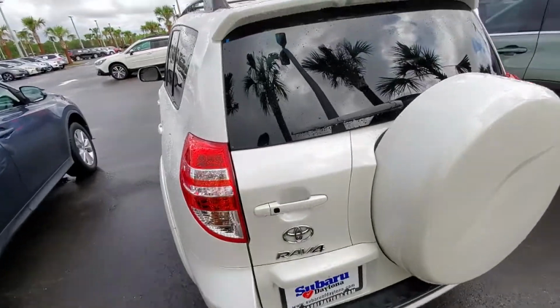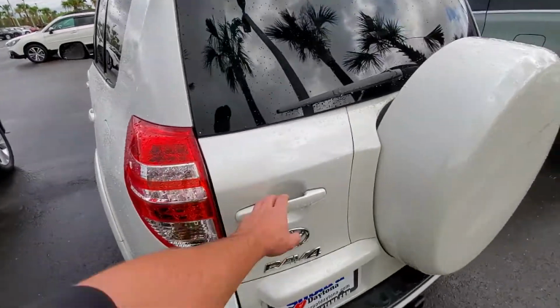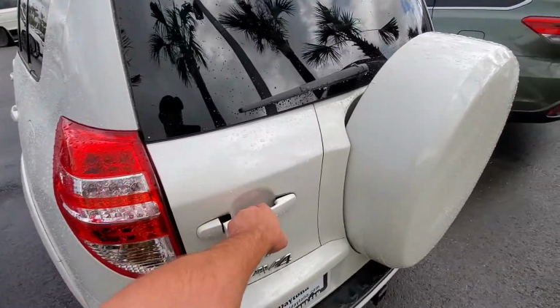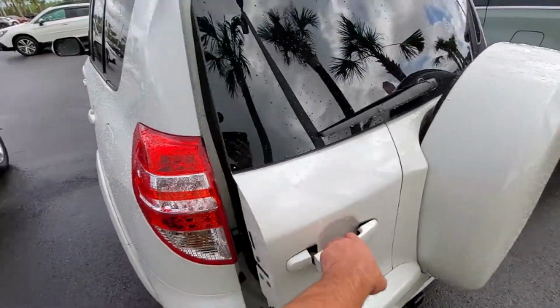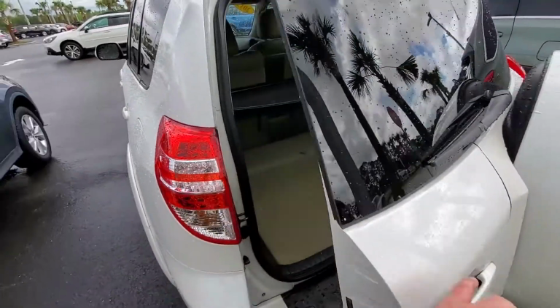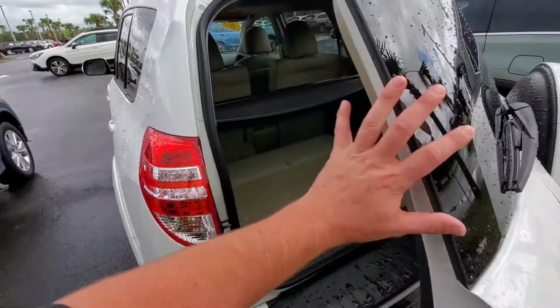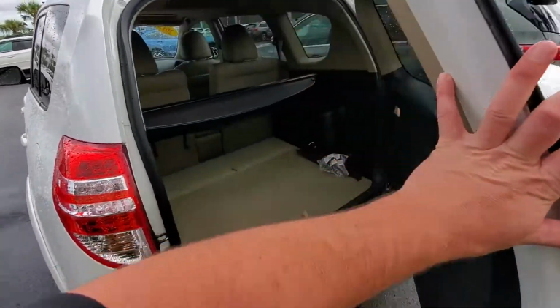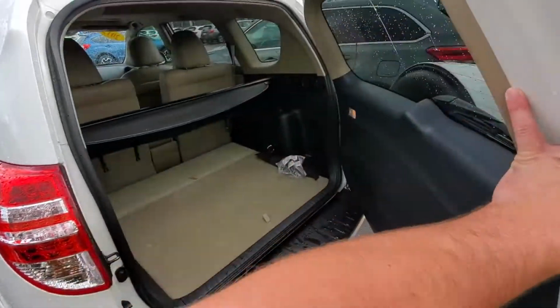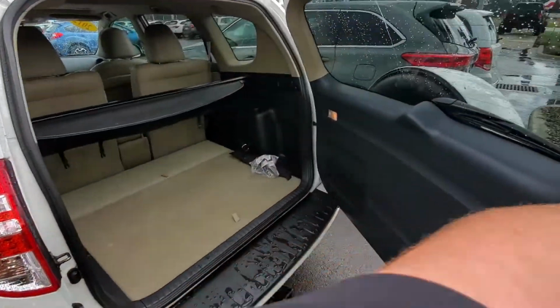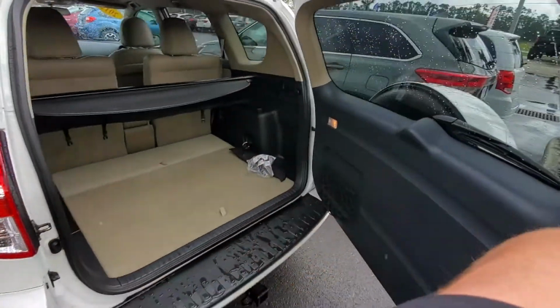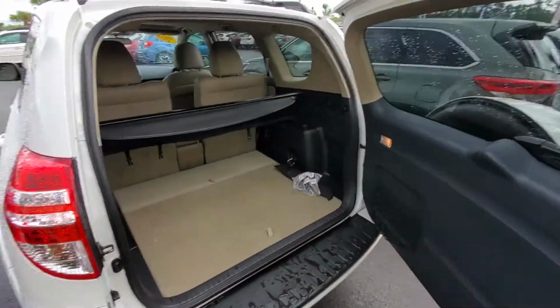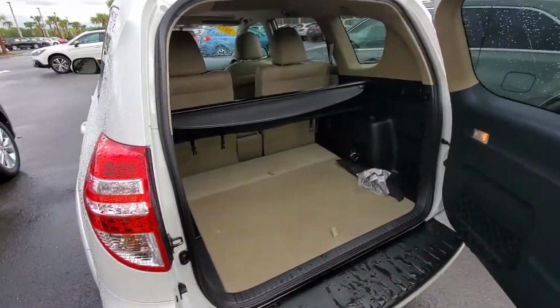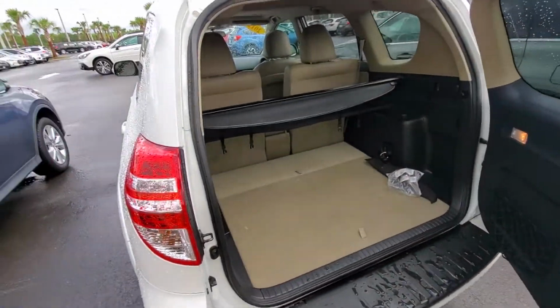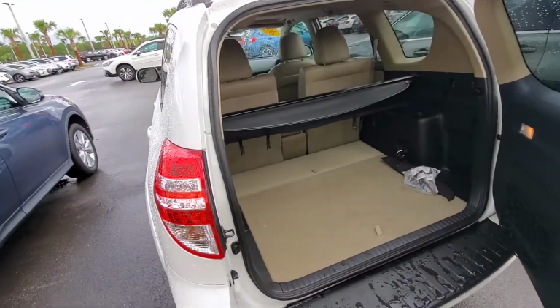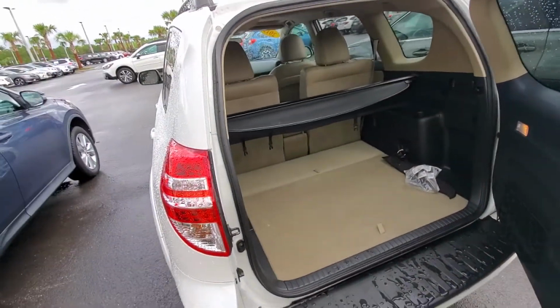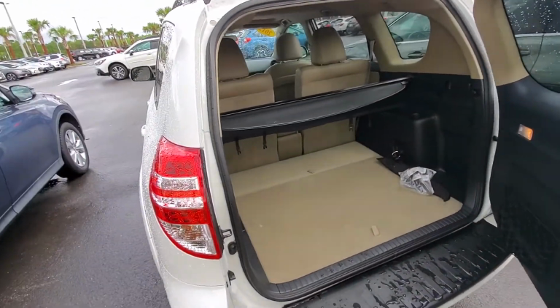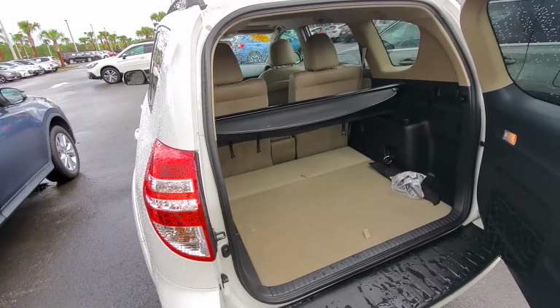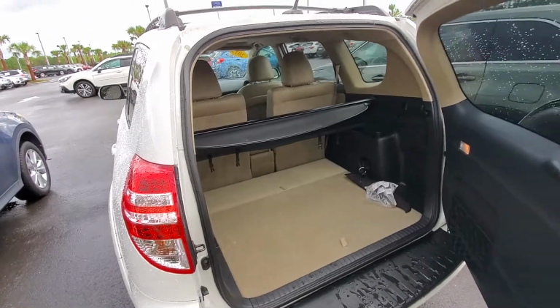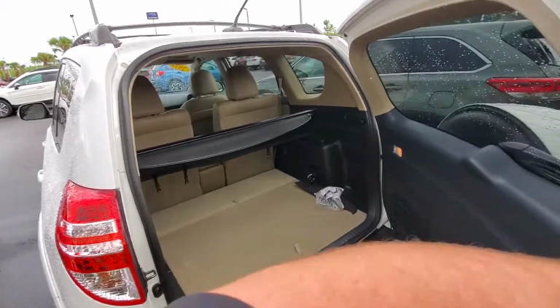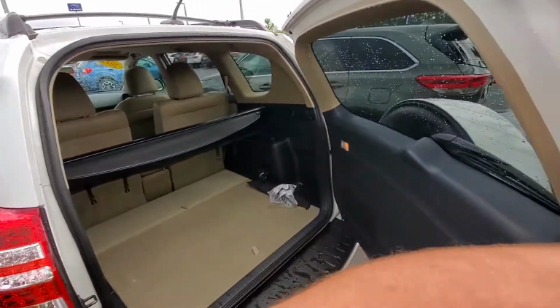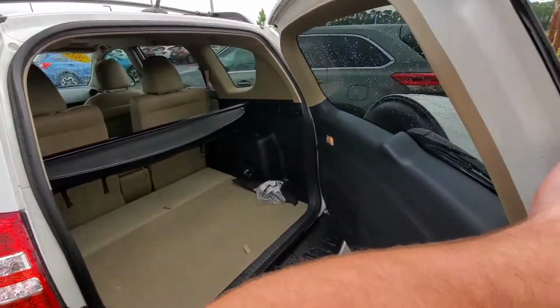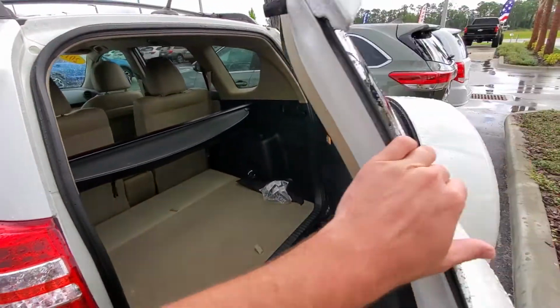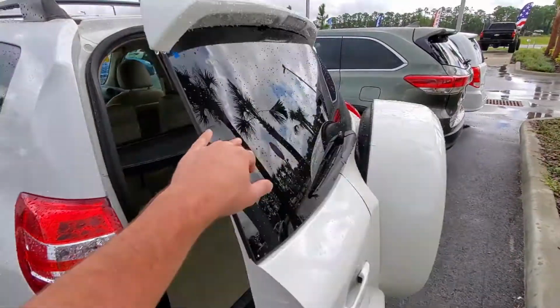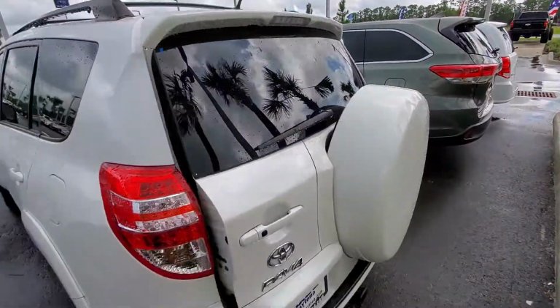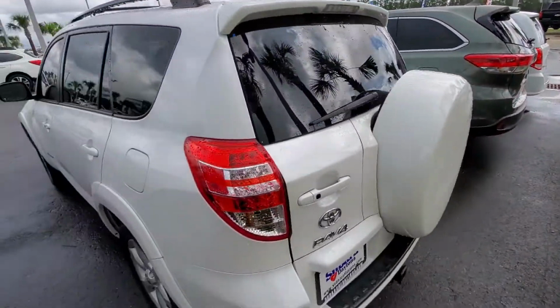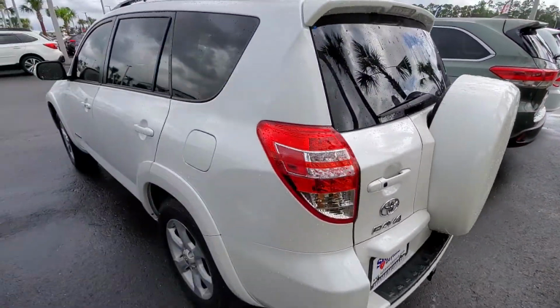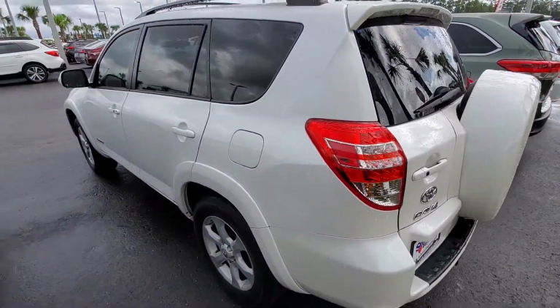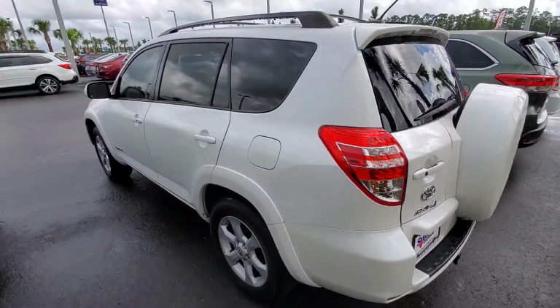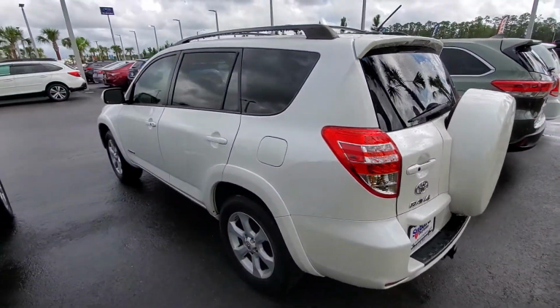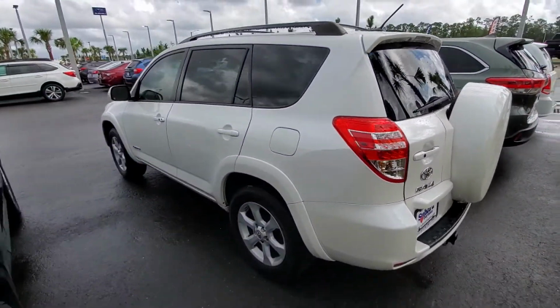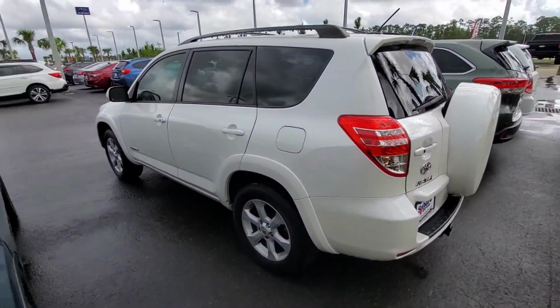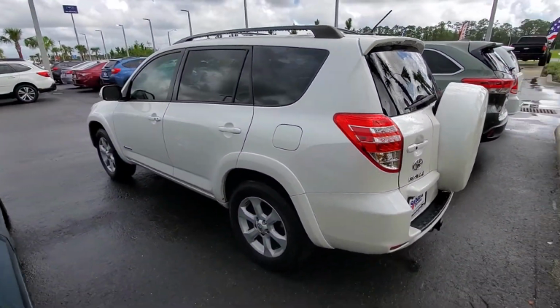I love how these swing open this way. Tons of room back here. Just a really good overall vehicle — I love RAV4s.